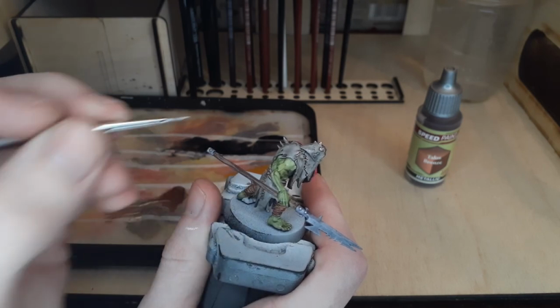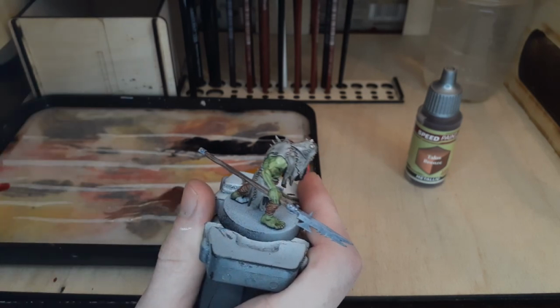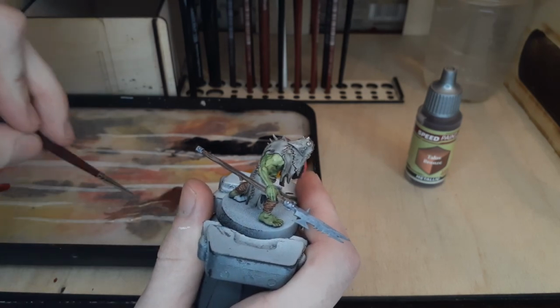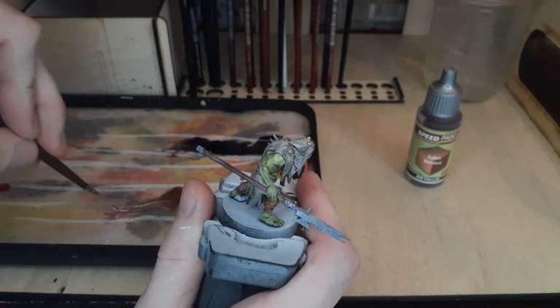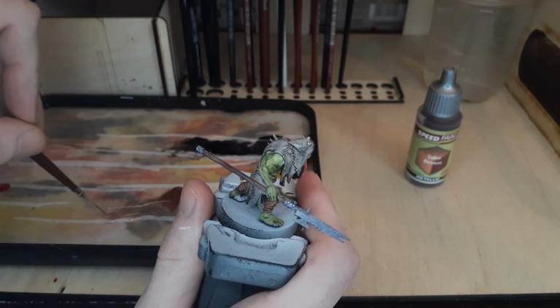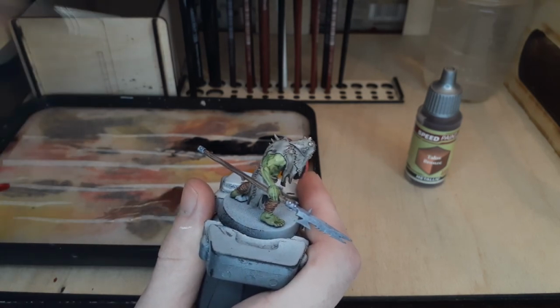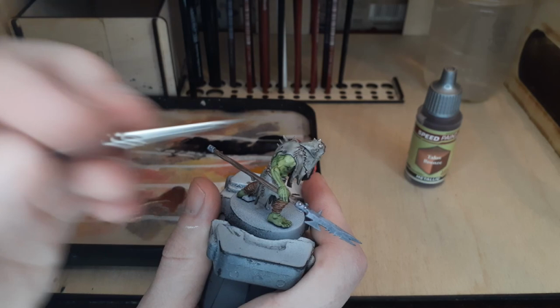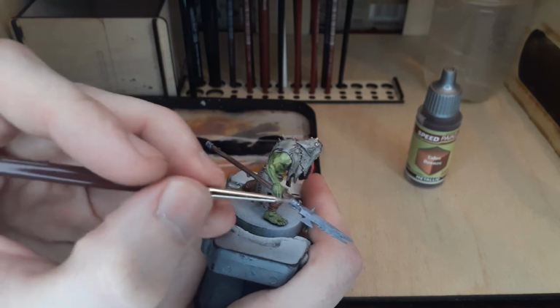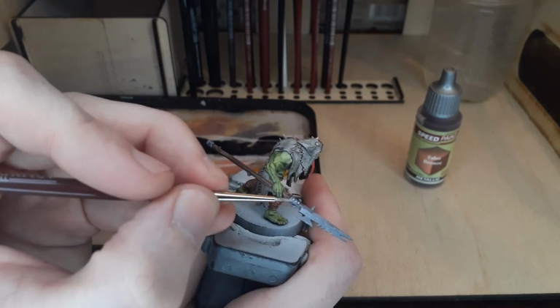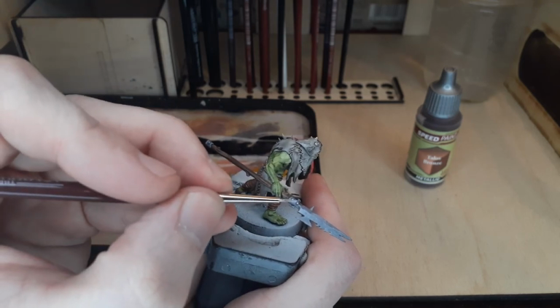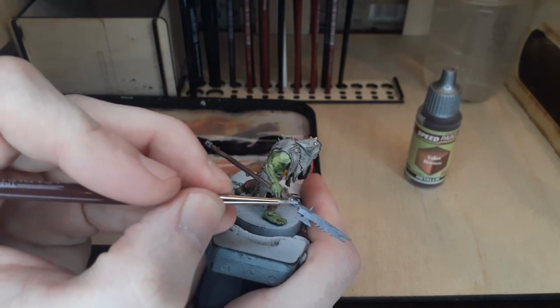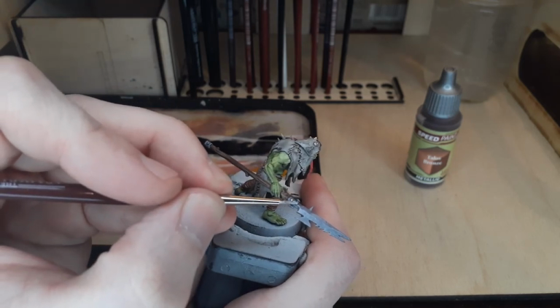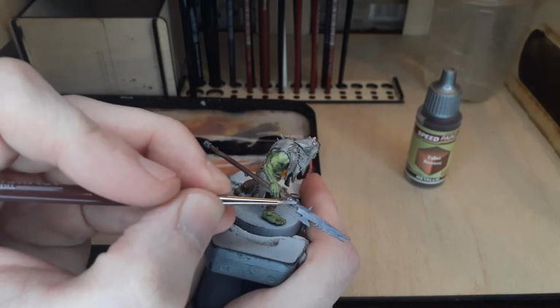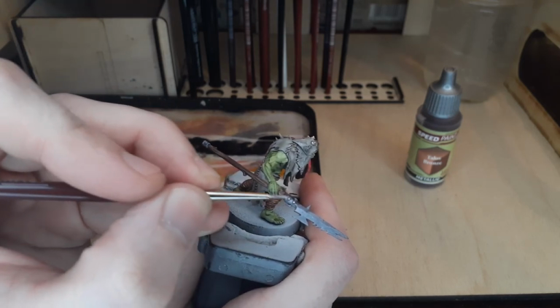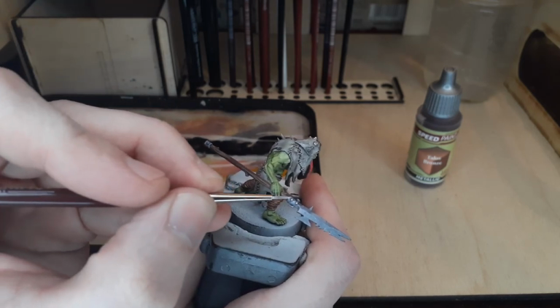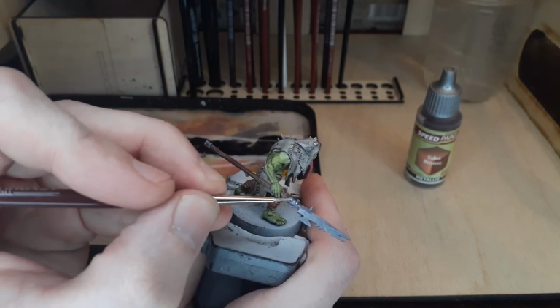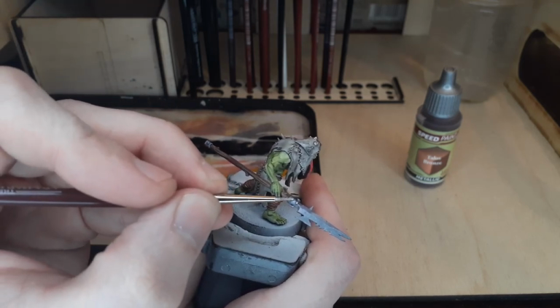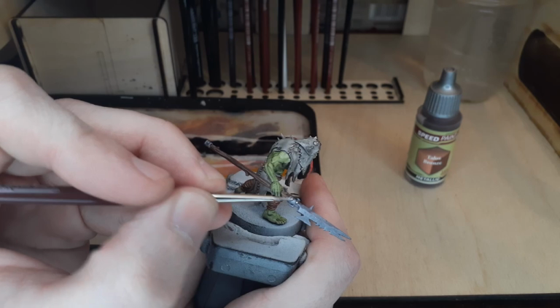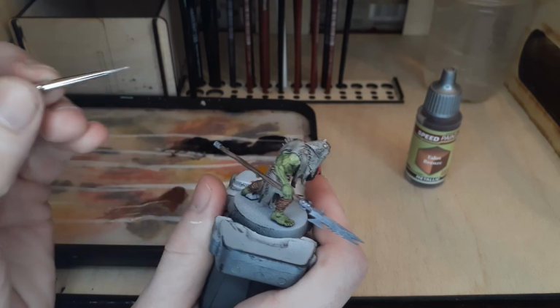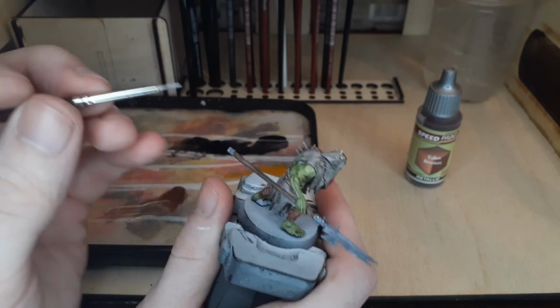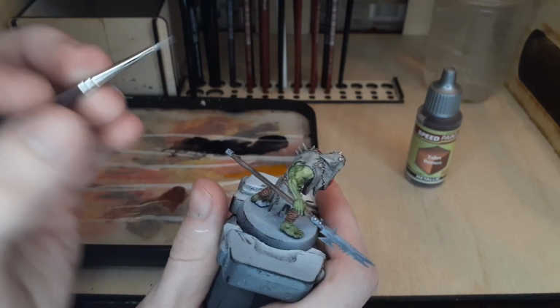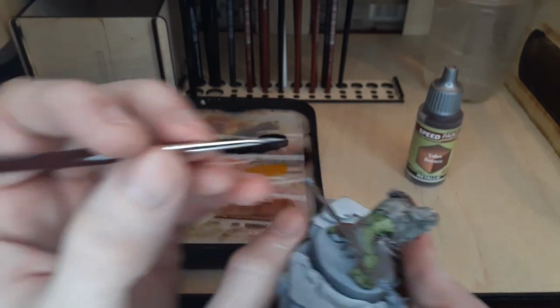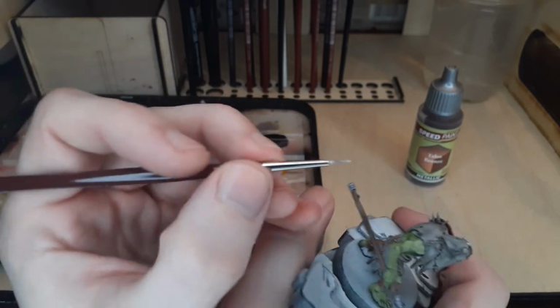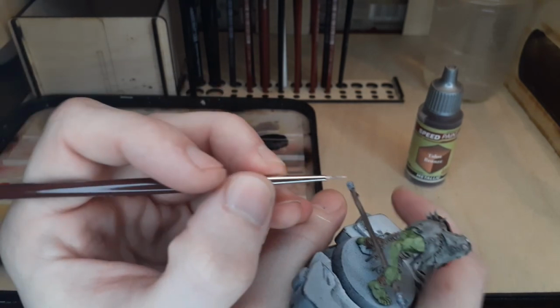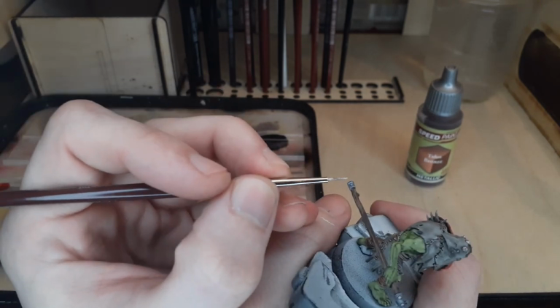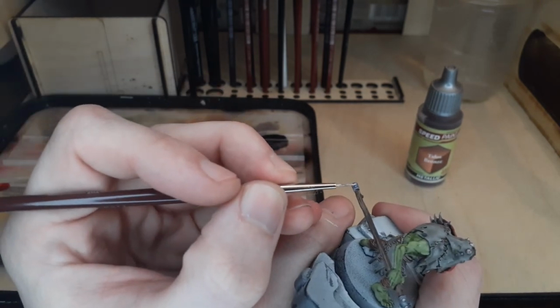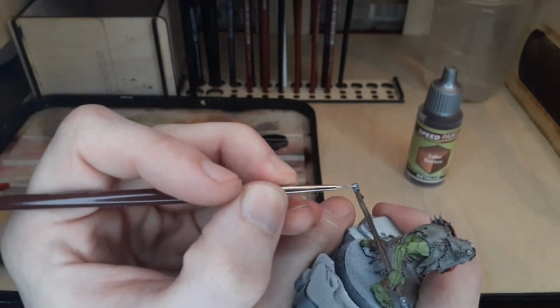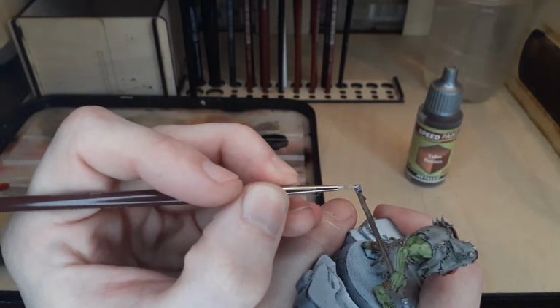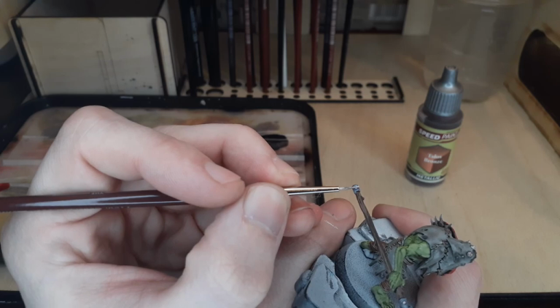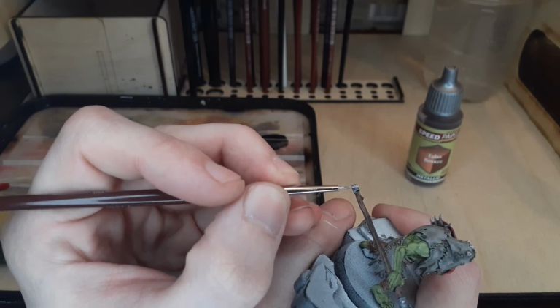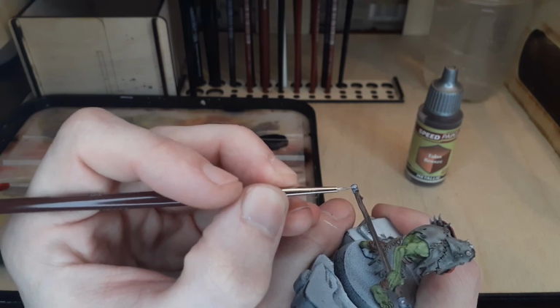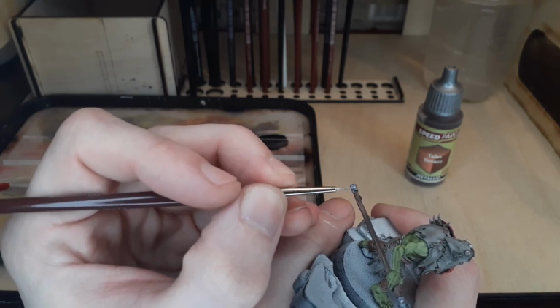Lastly, there were a few bolts and details on the spear that I wanted to pick out as well with Talos Bronze. This was also a good opportunity to try out the metallics over each other, and in this case, the Talos Bronze looks awesome over the Broadsword Silver.